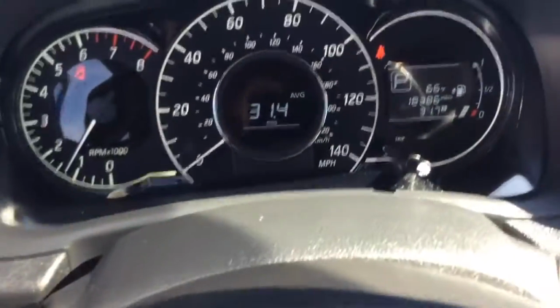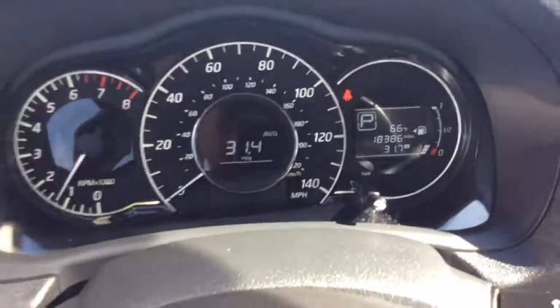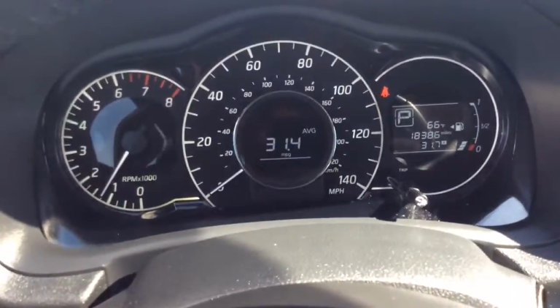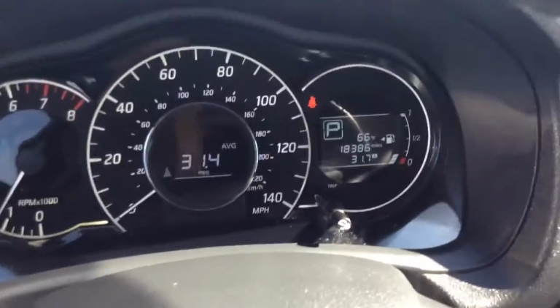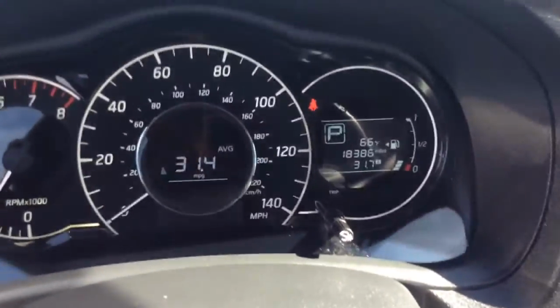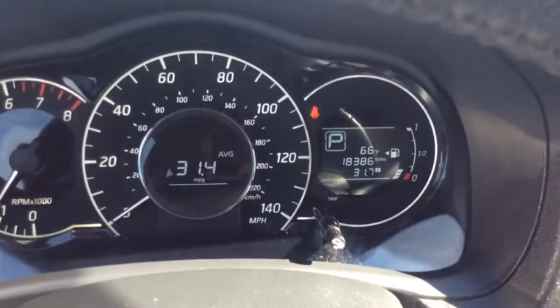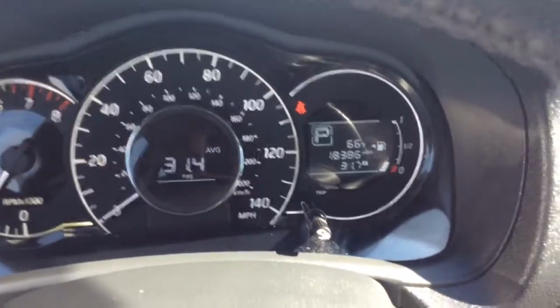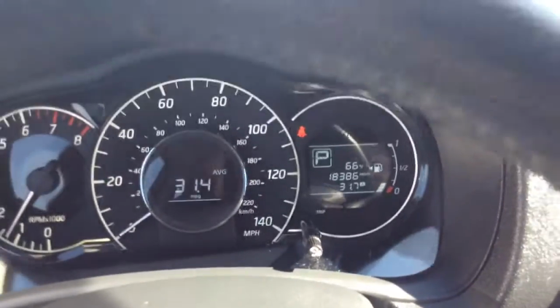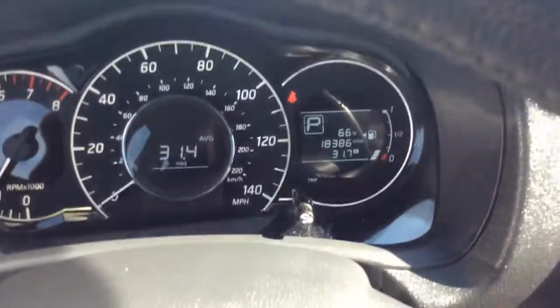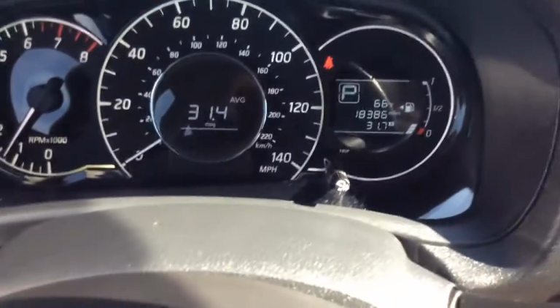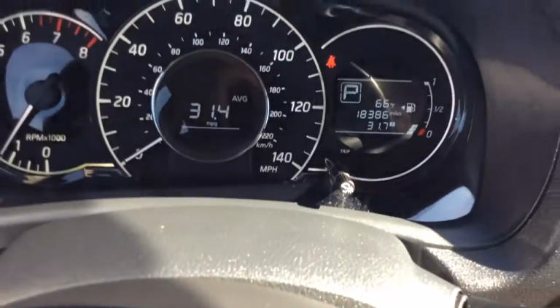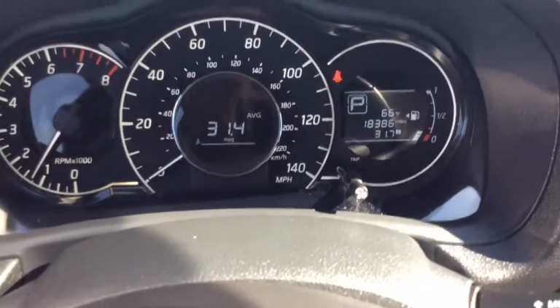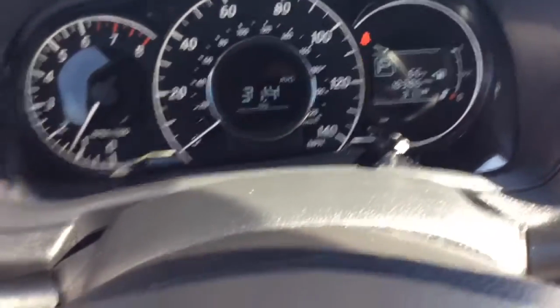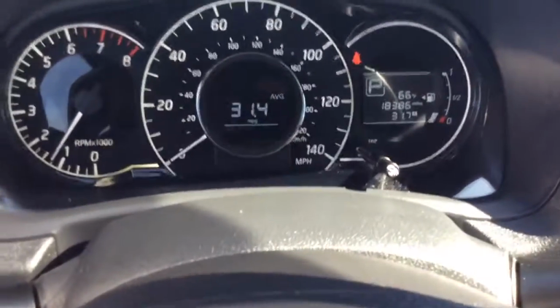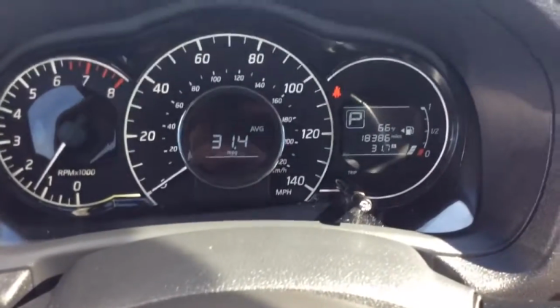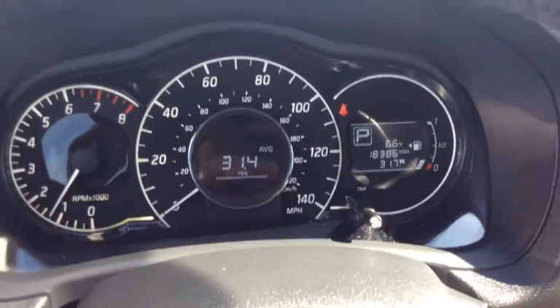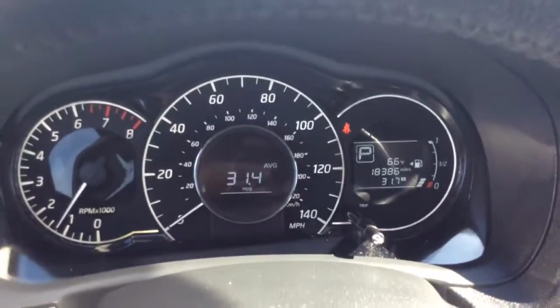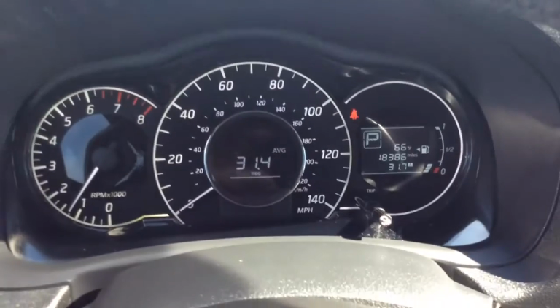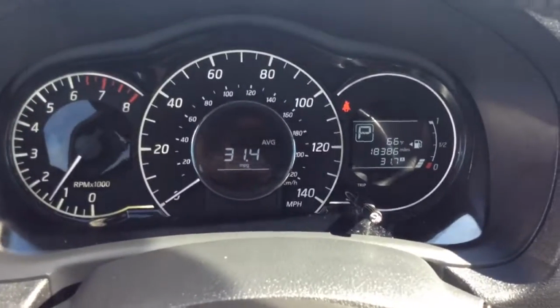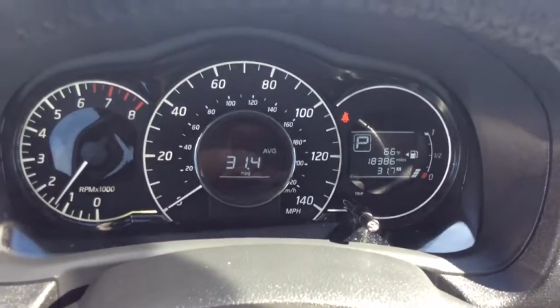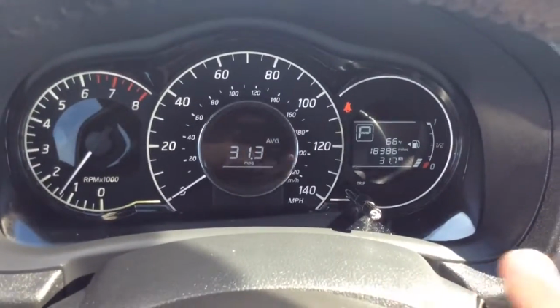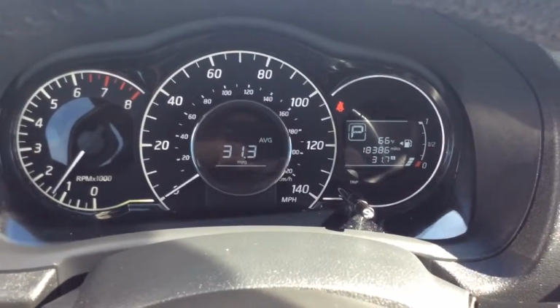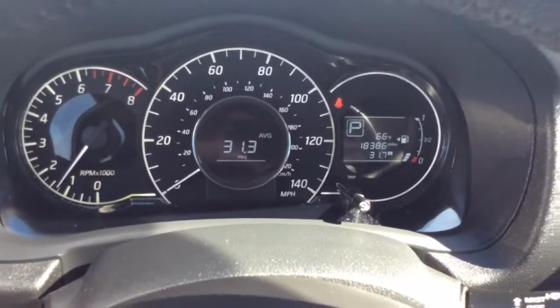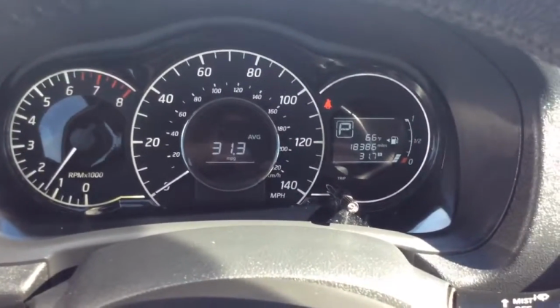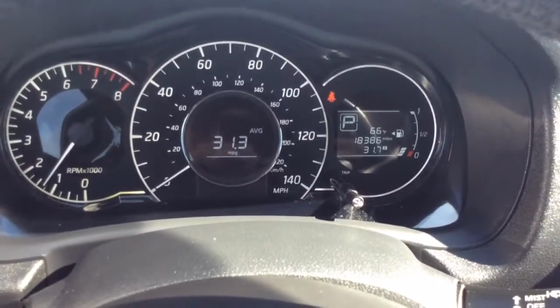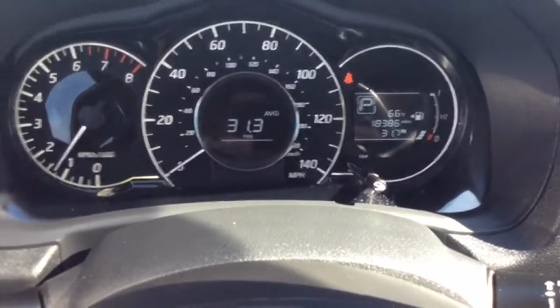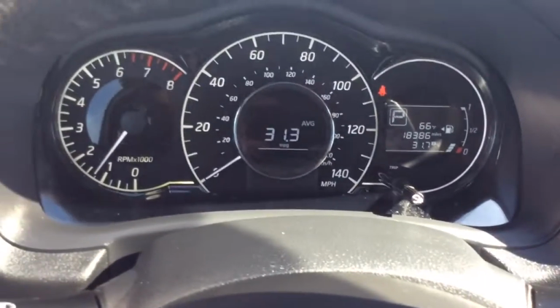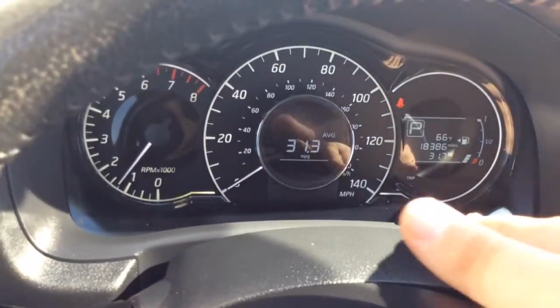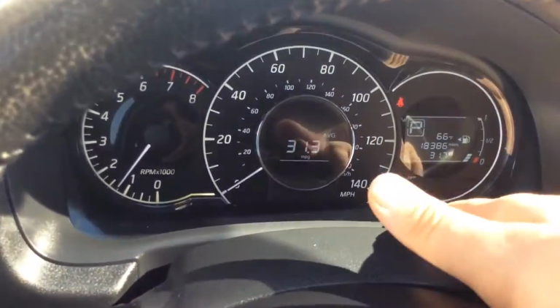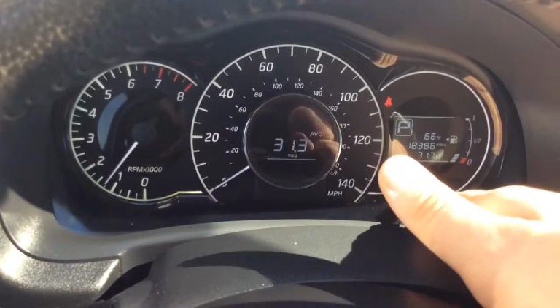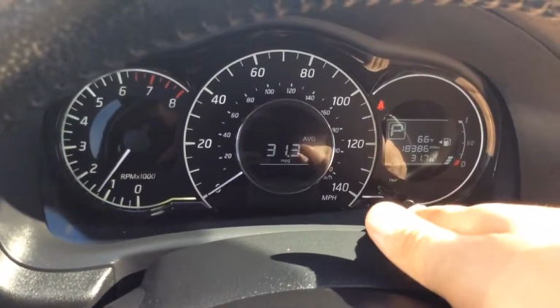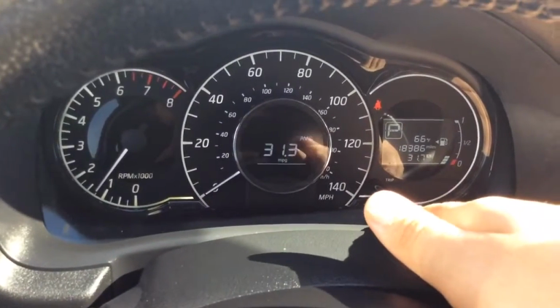It's a 2015, and you can see there in your digital odometer just 18,386 miles — that's a nice low mileage. You have your info center there with trips A and B, and then your average fuel economy in the center there.